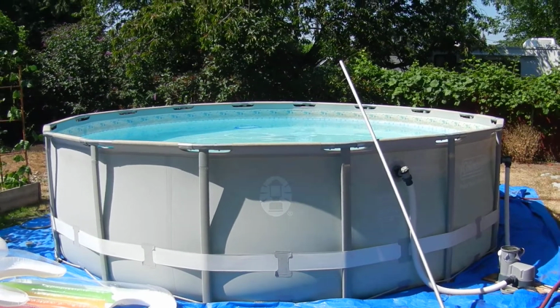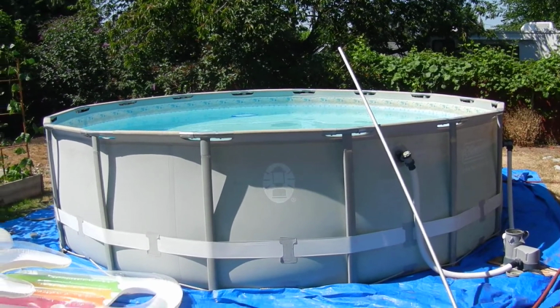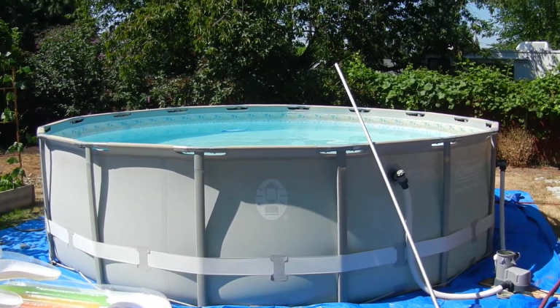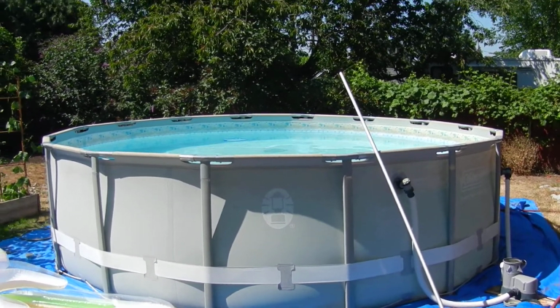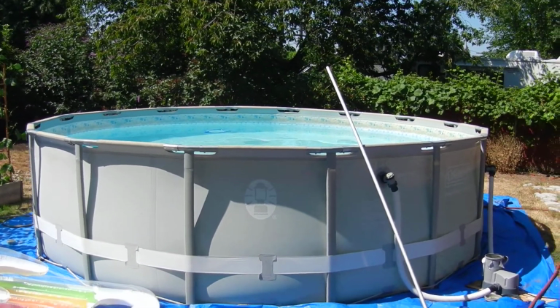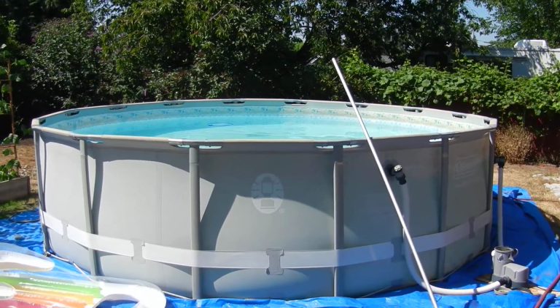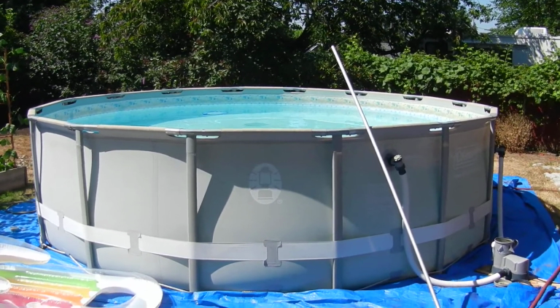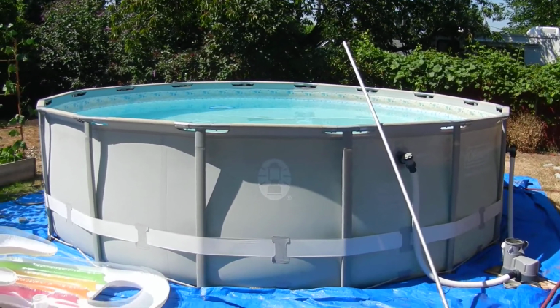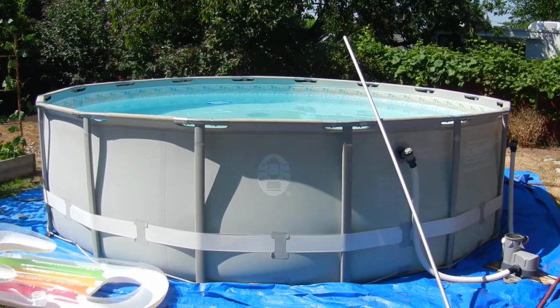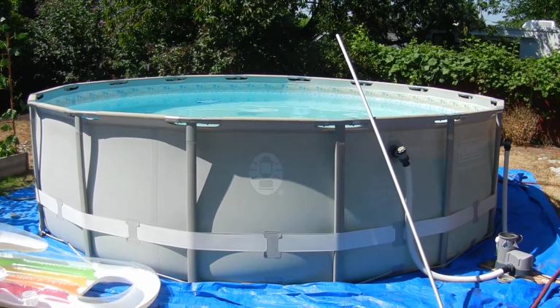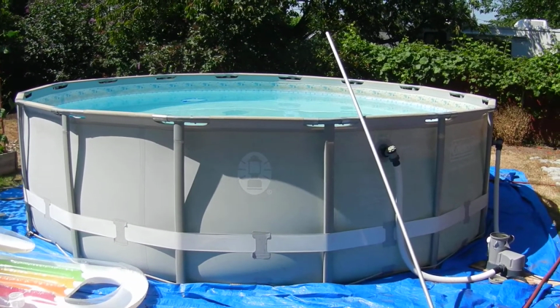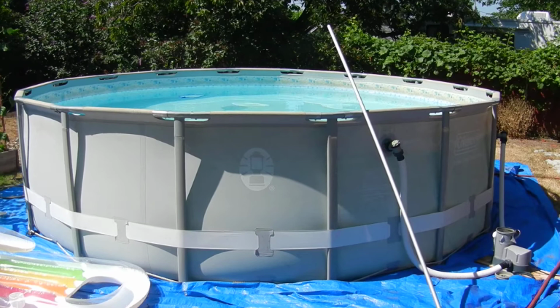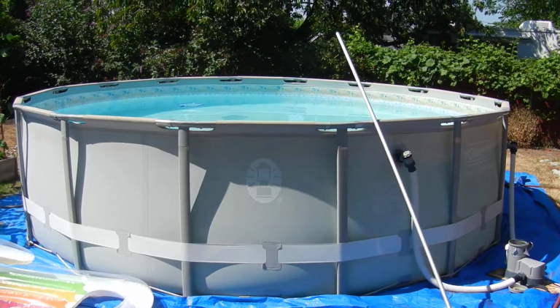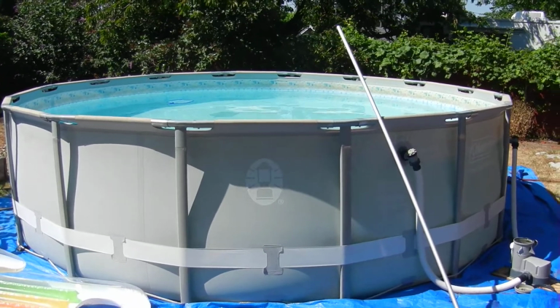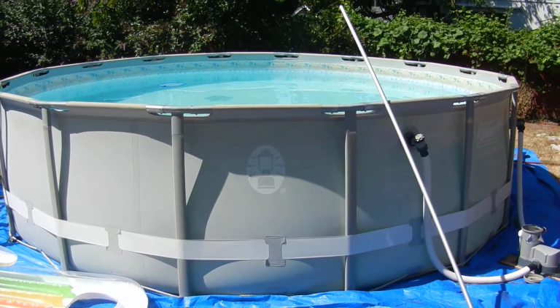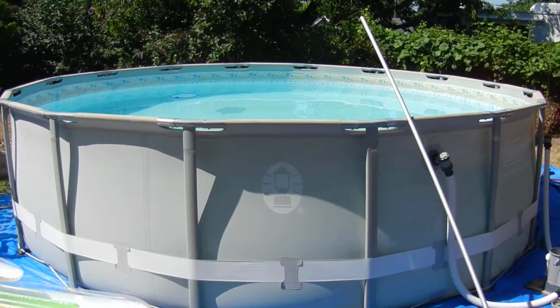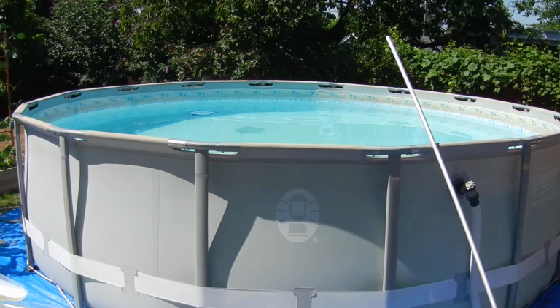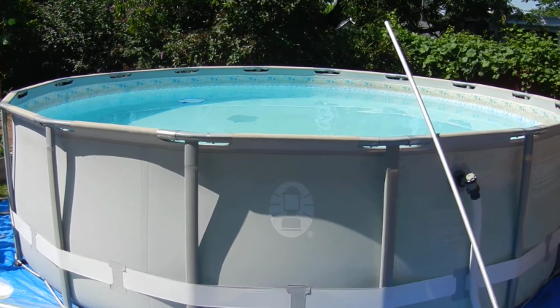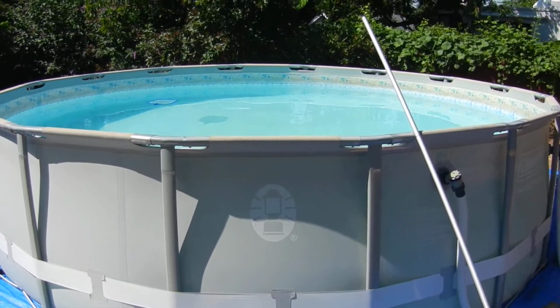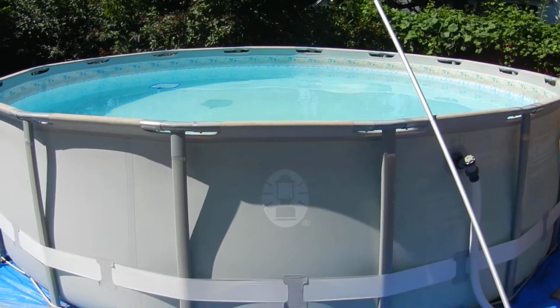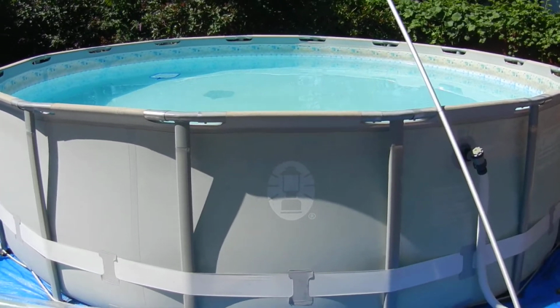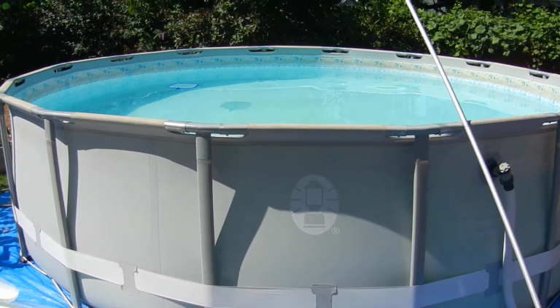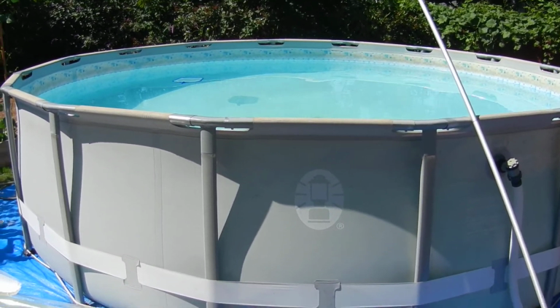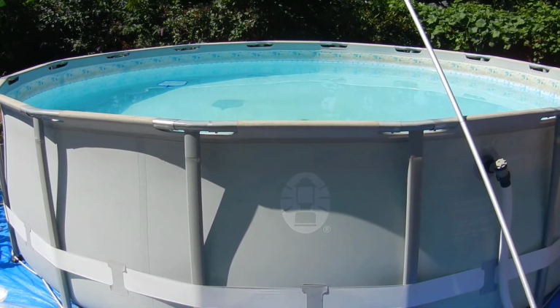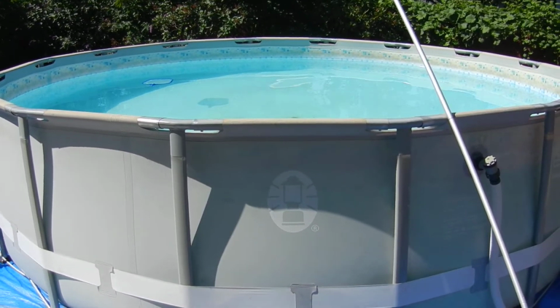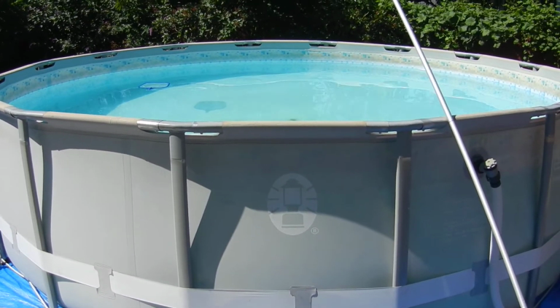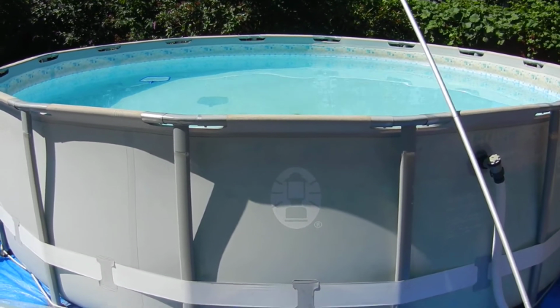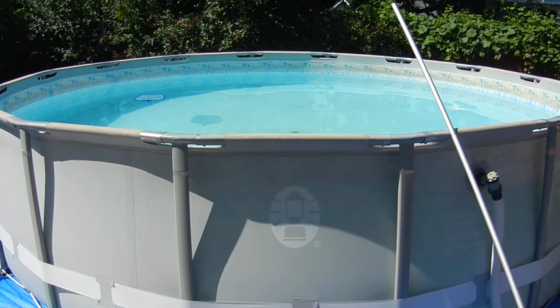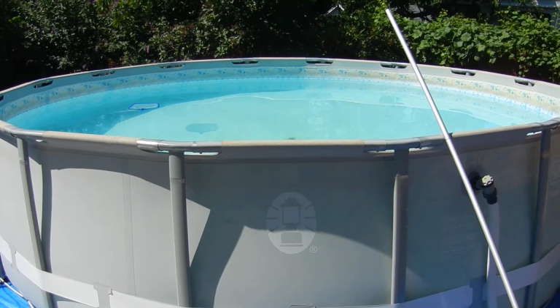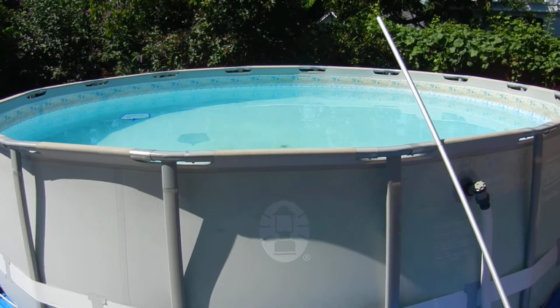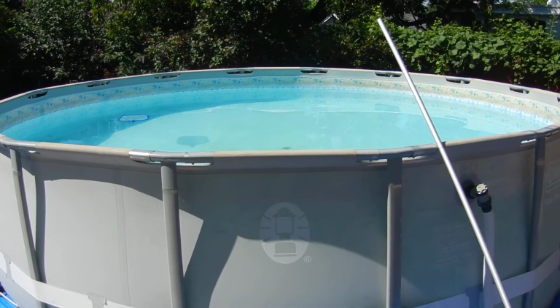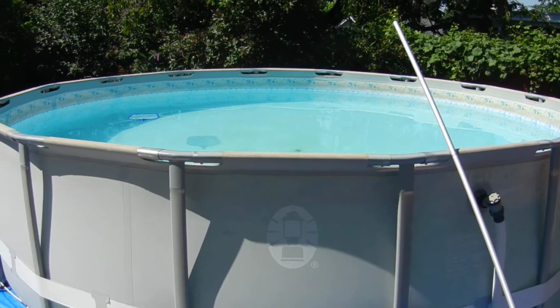Cleaning your above-ground round pool. We've had this for a few years and tried a few different ways to clean it, and the best way is whoever's in it last makes a whirlpool.